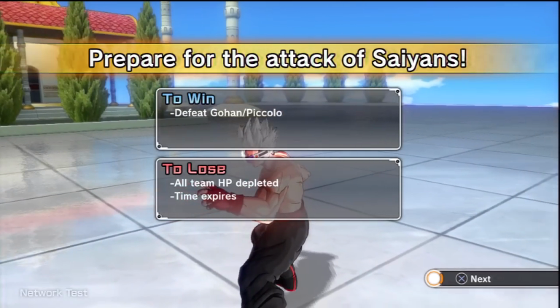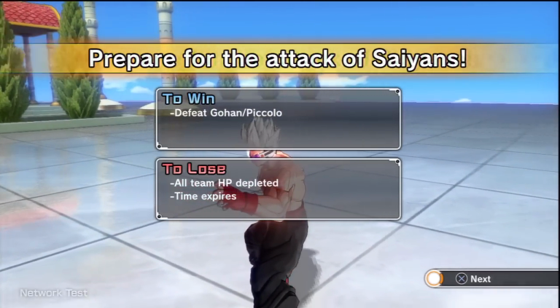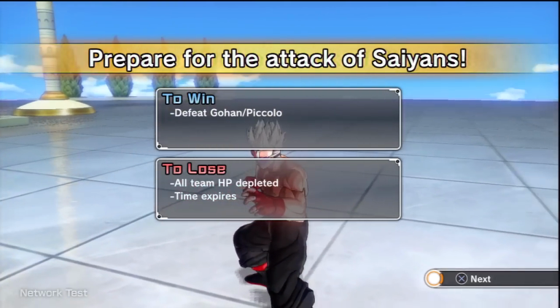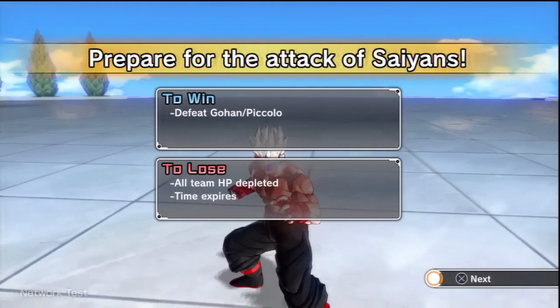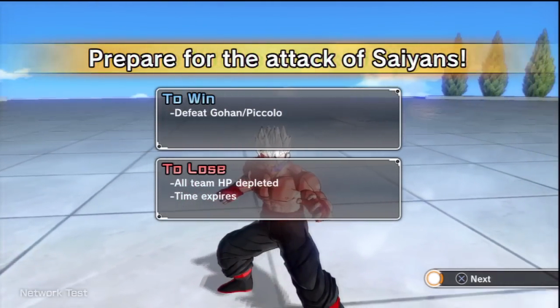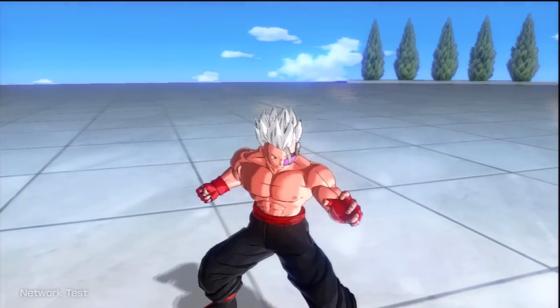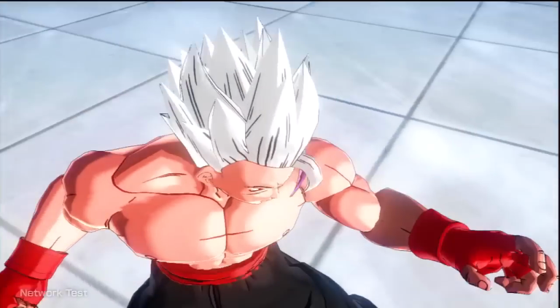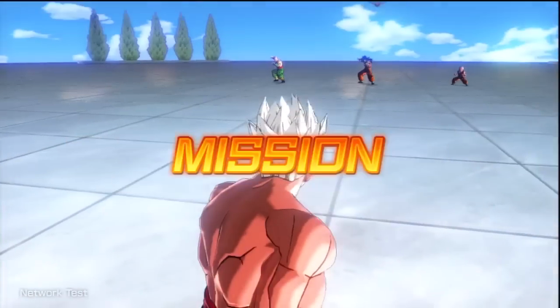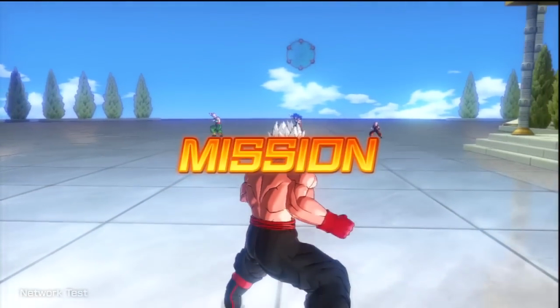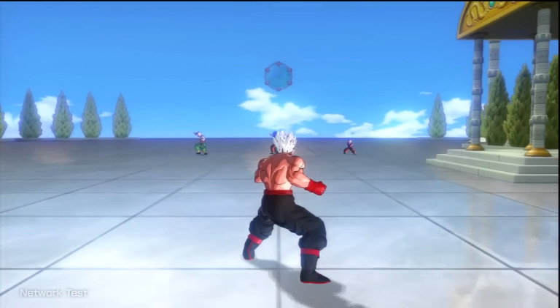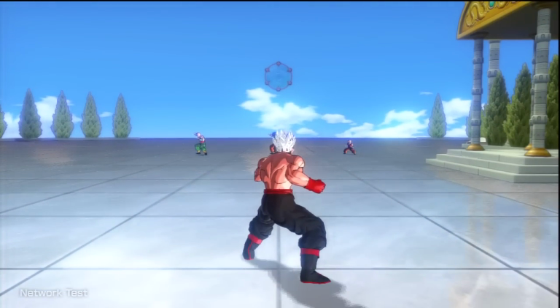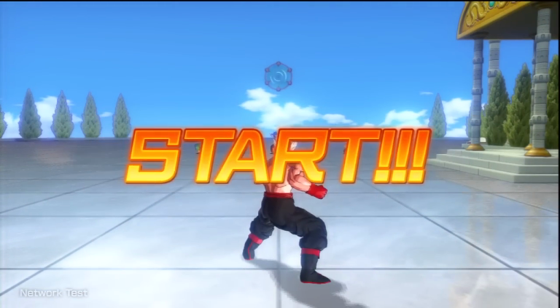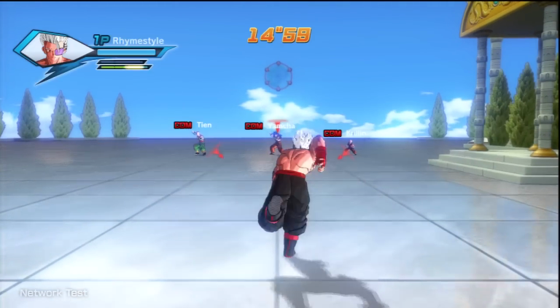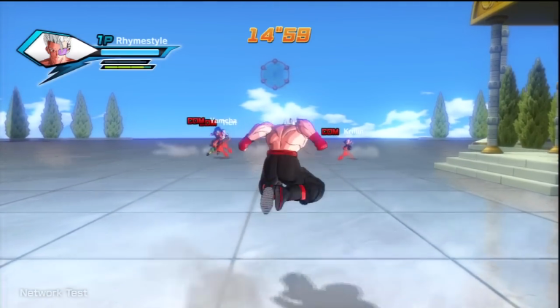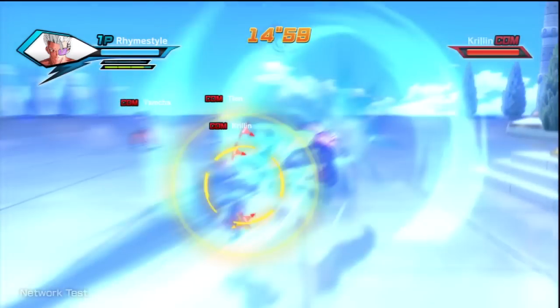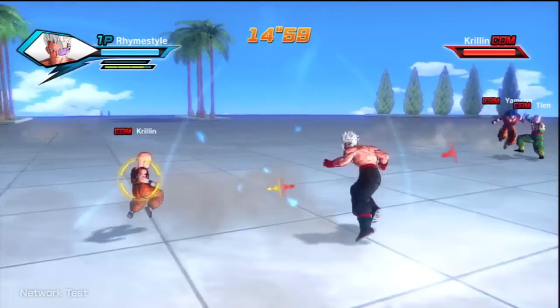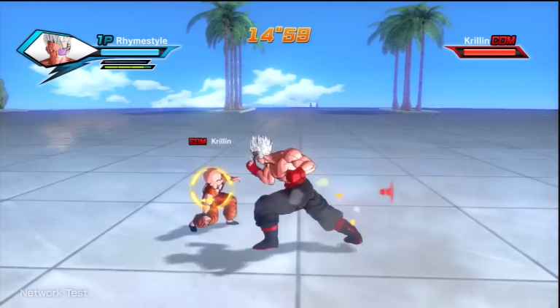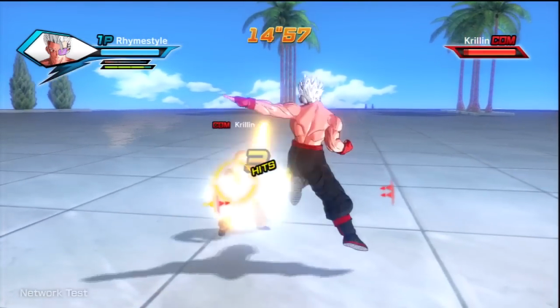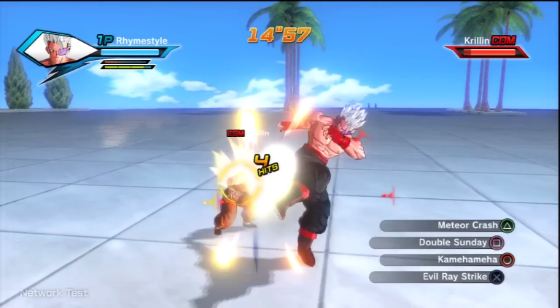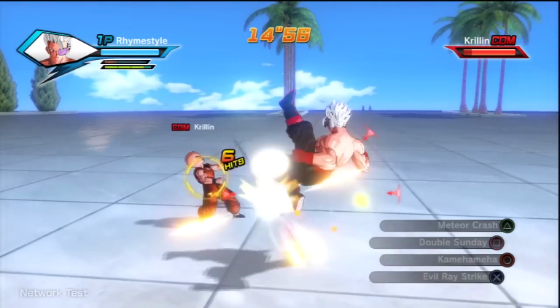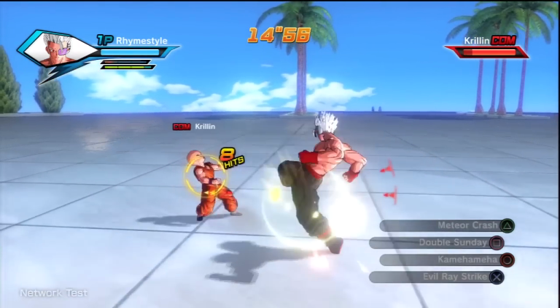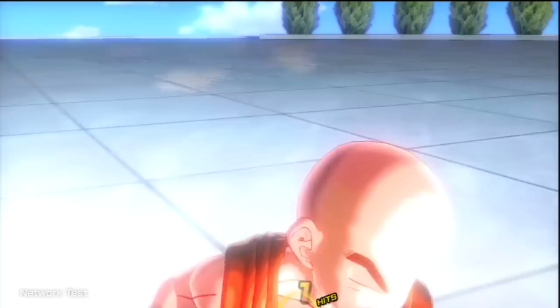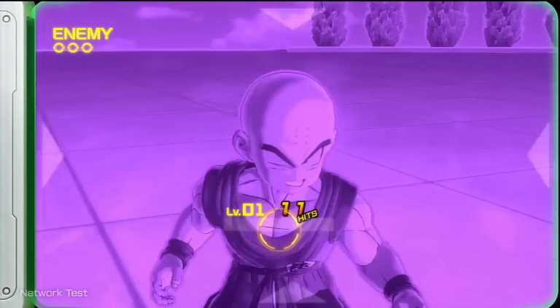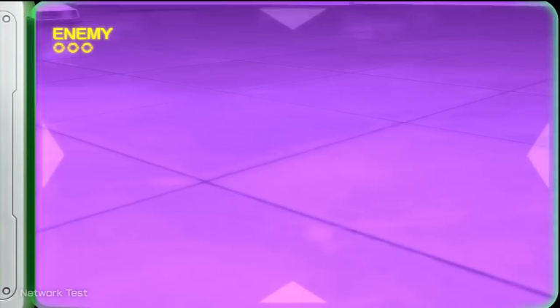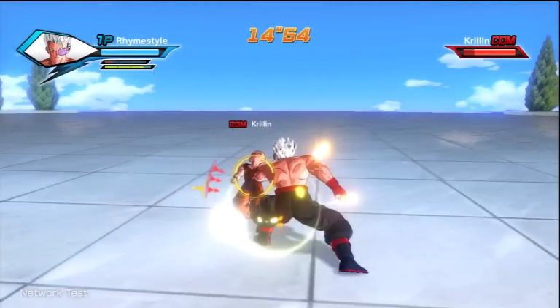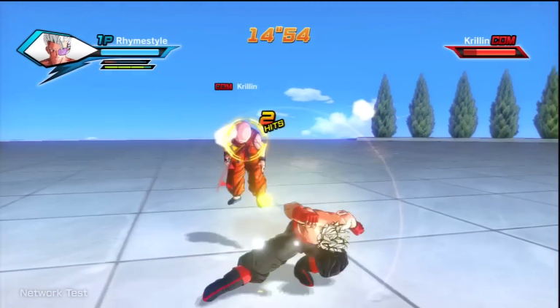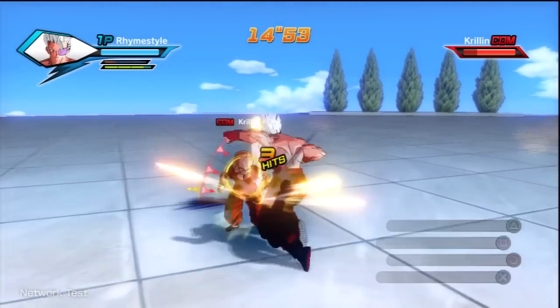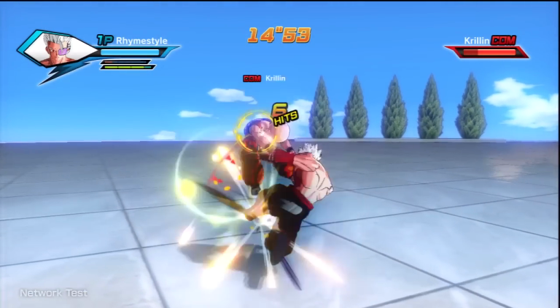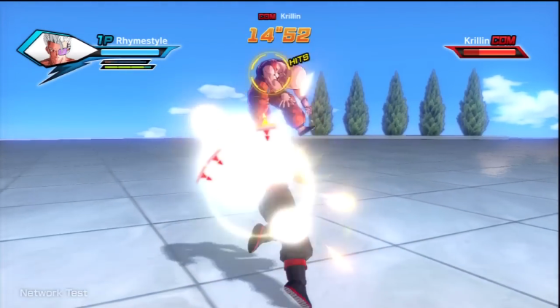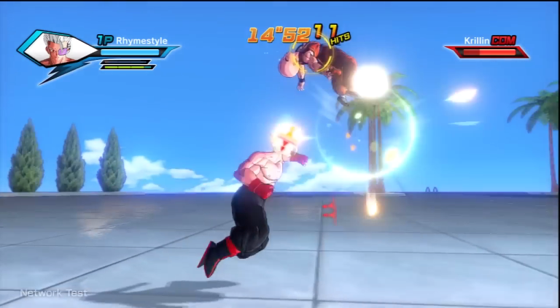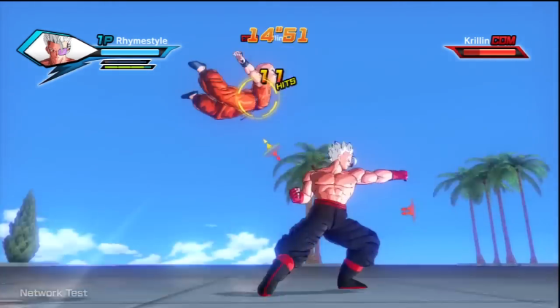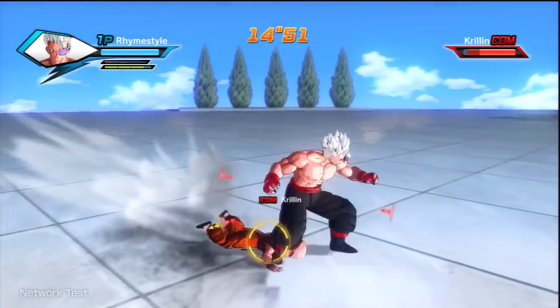One is the super transformation, and it consists of stuff like Kaioken. It takes up one to four super attack slots that you have available for your character. When you go into the Kaioken state, it starts to drain from your guard gauge, which is the third gauge that you see on the screen. When the guard gauge hits zero, you revert back to your base form.